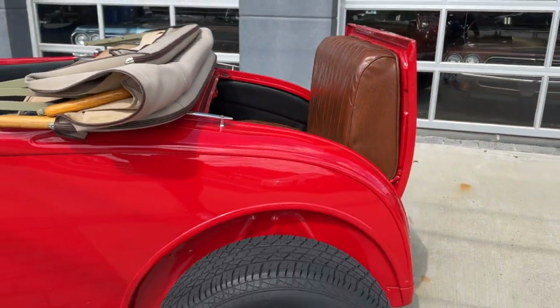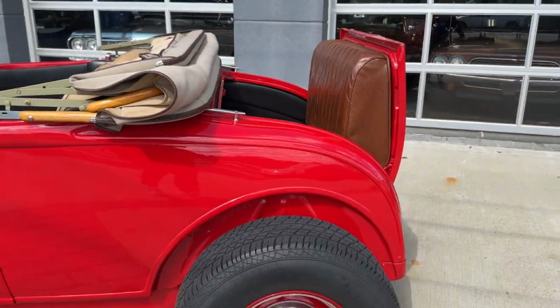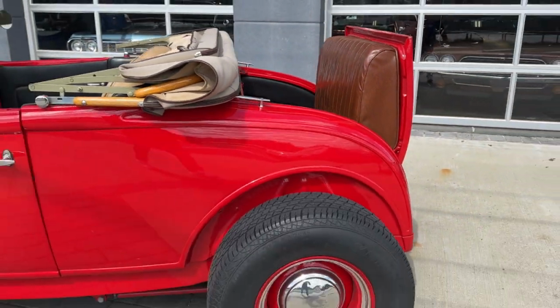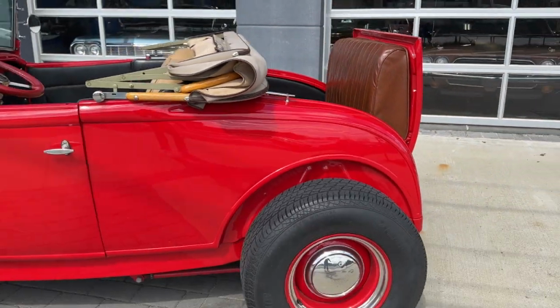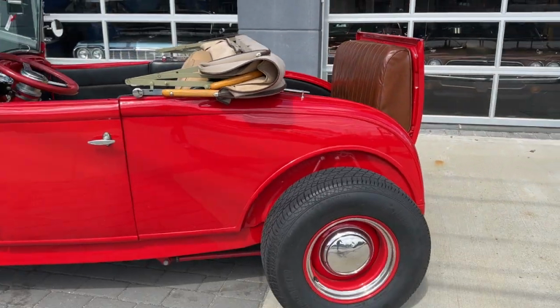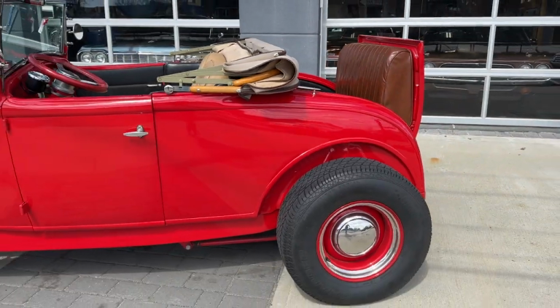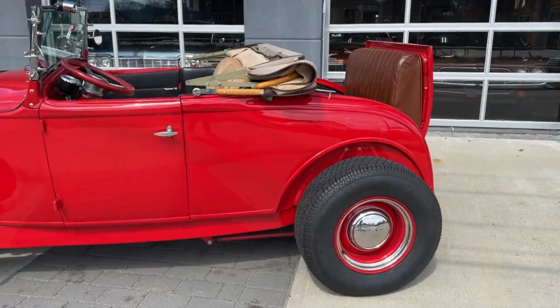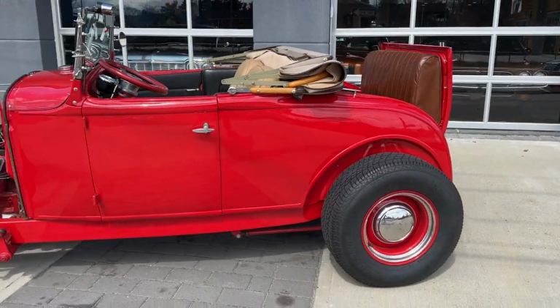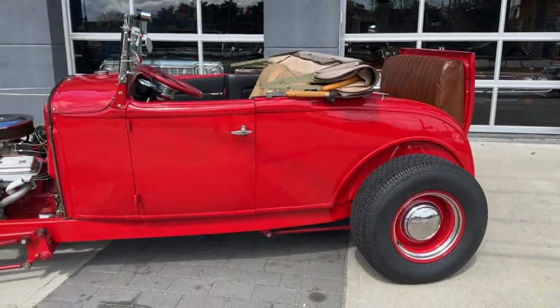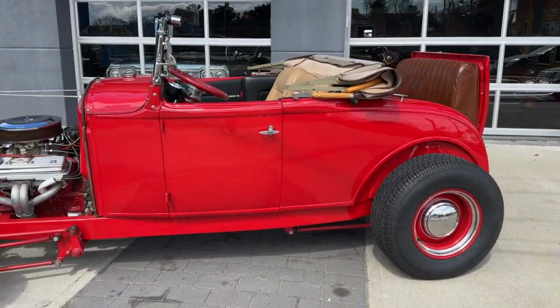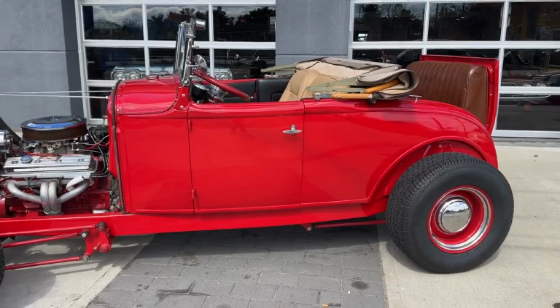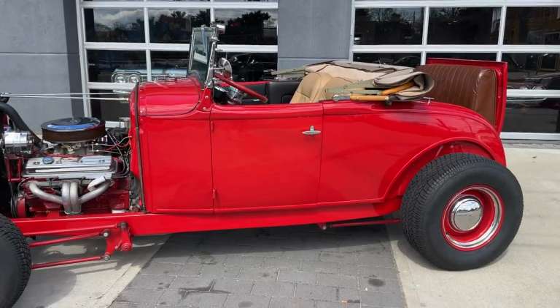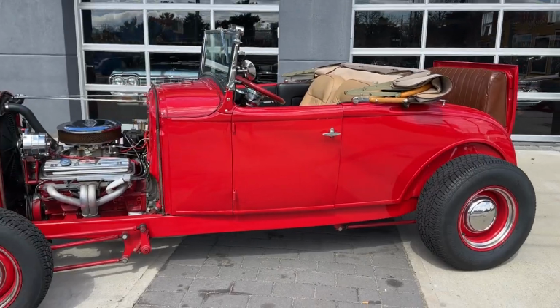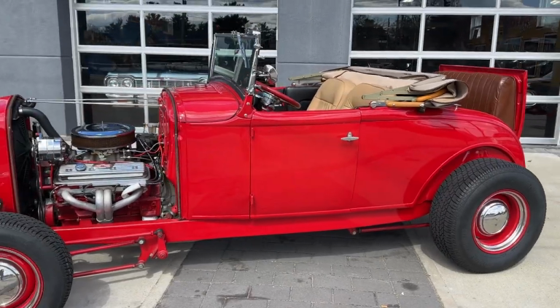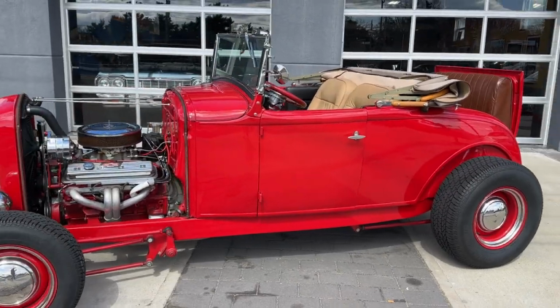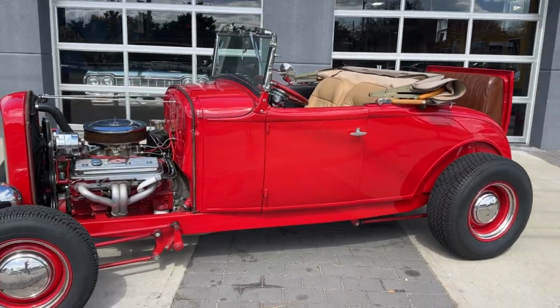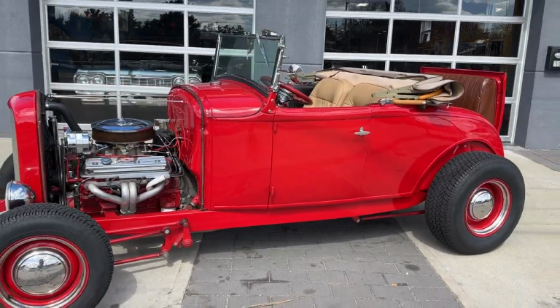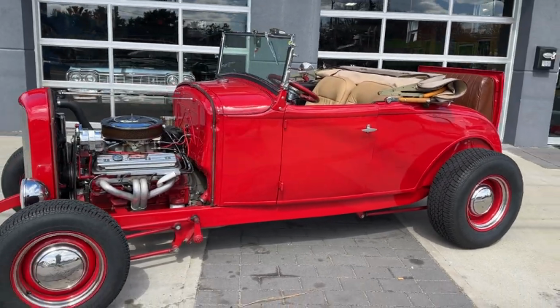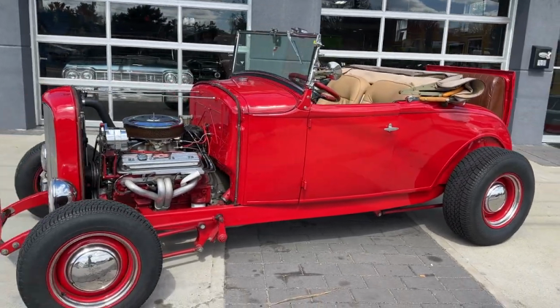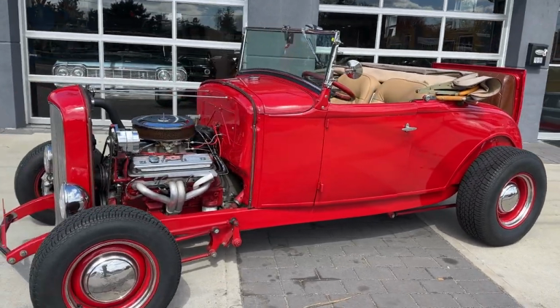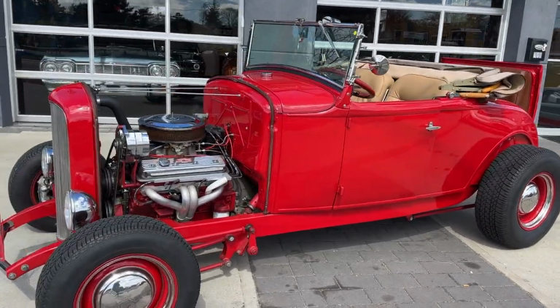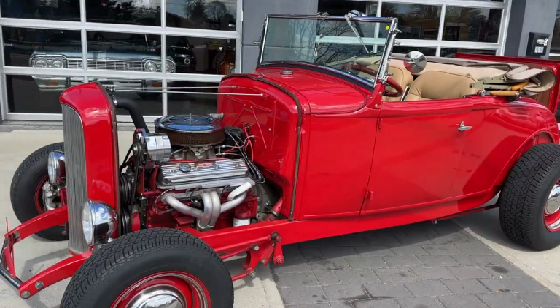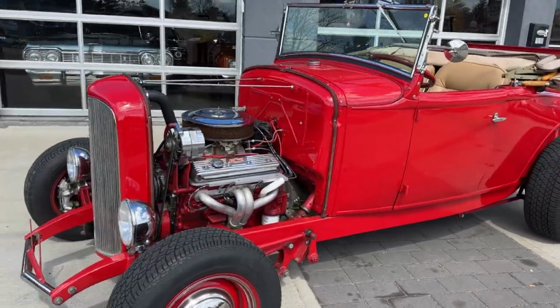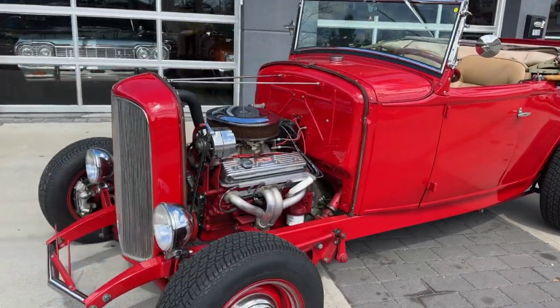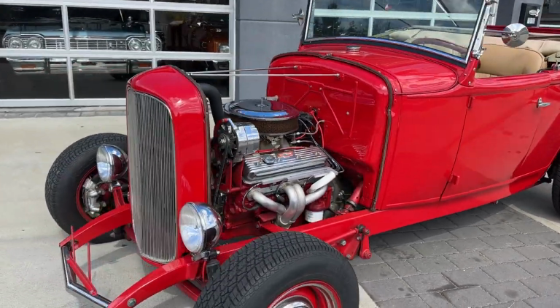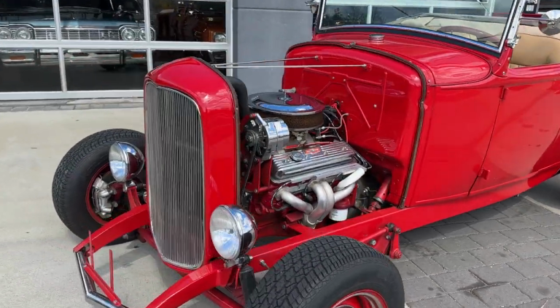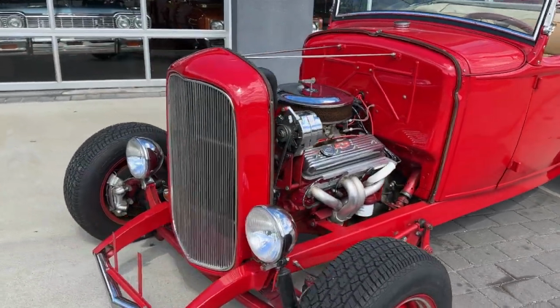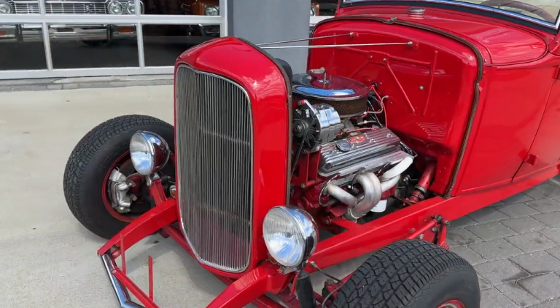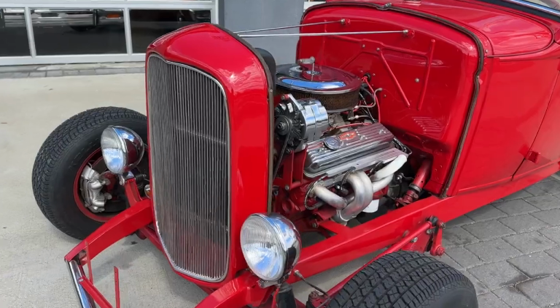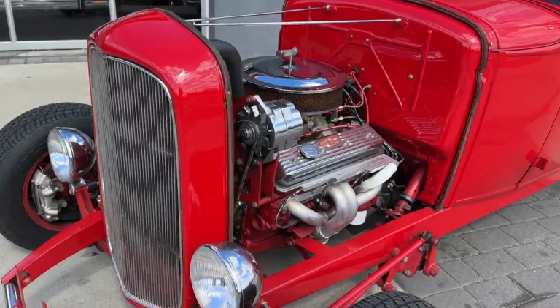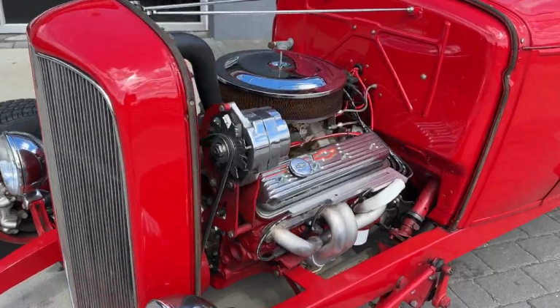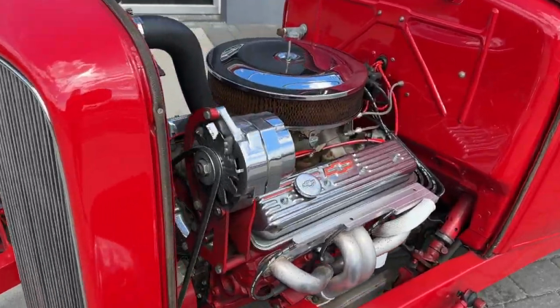Very cool car, 1930 Model A, all steel Roadster, restored. She's running now — you can see how smooth it is.